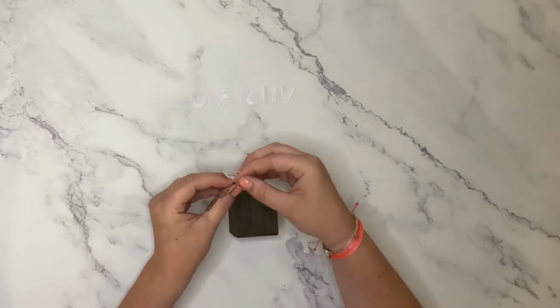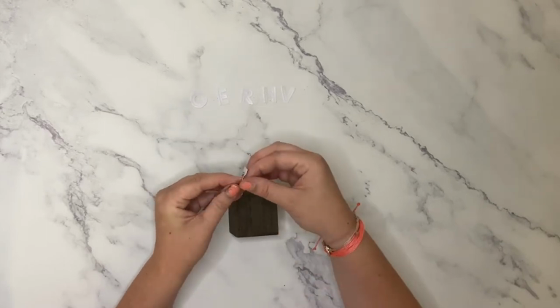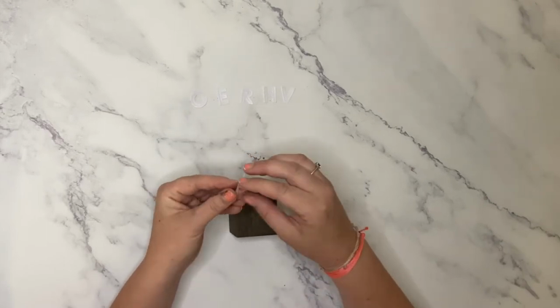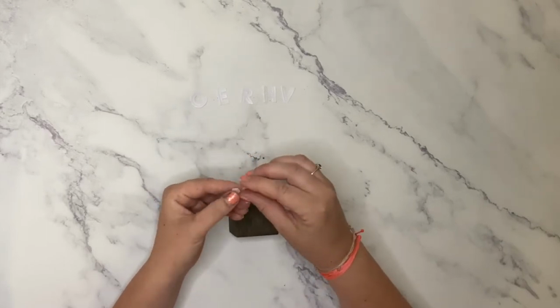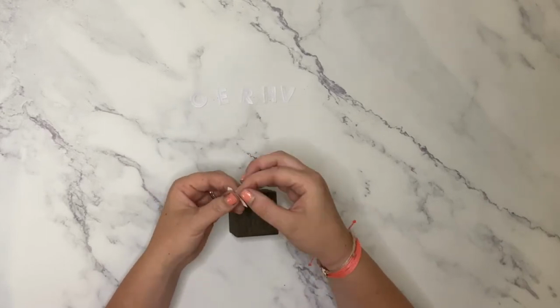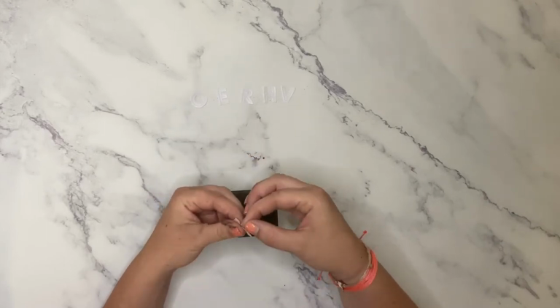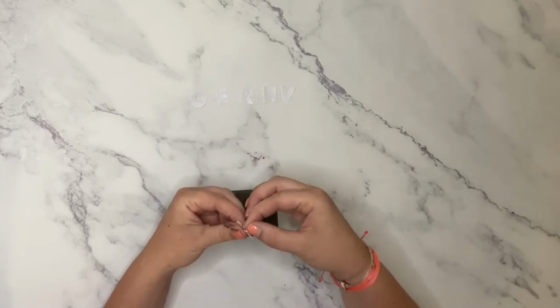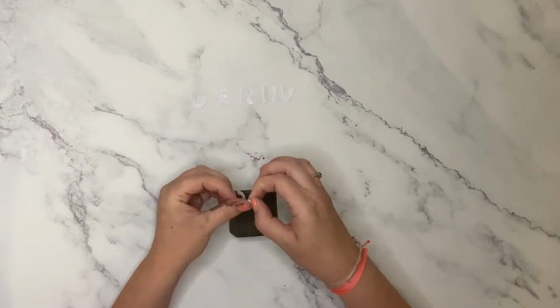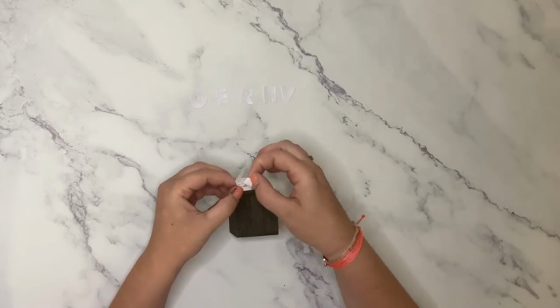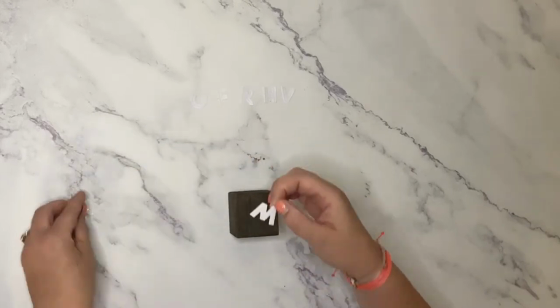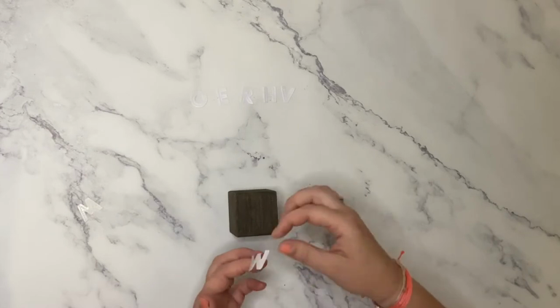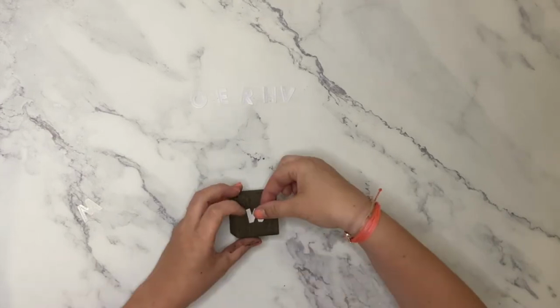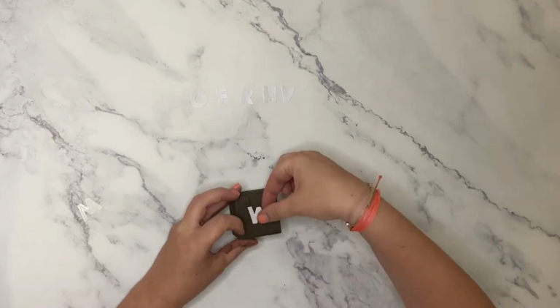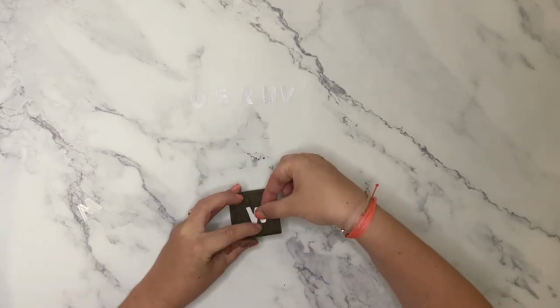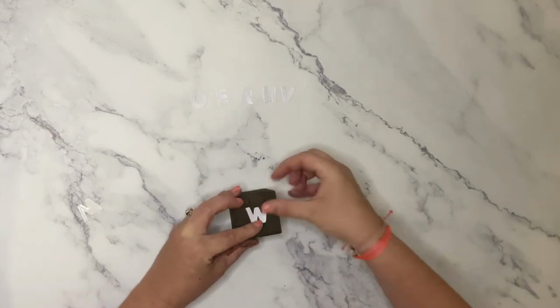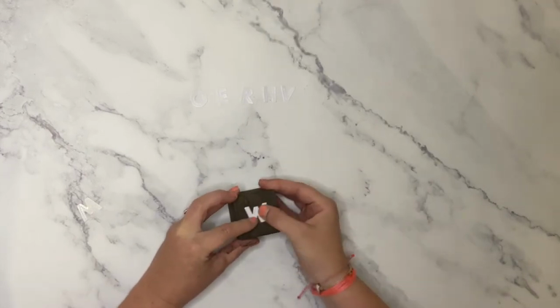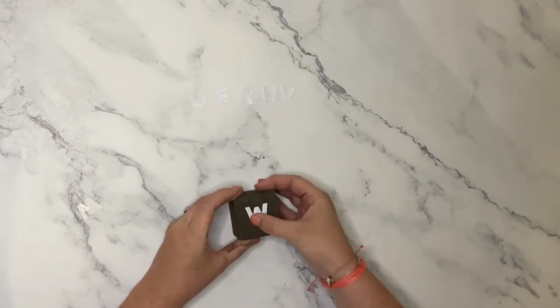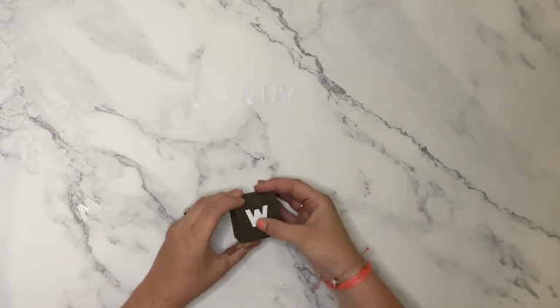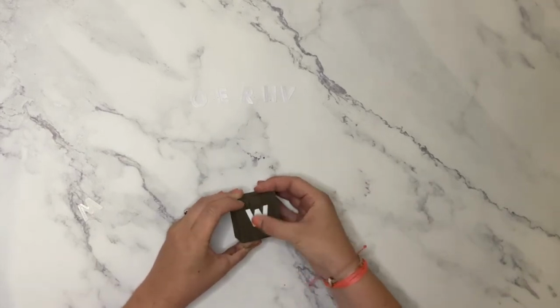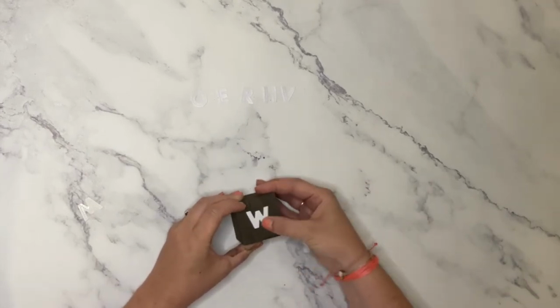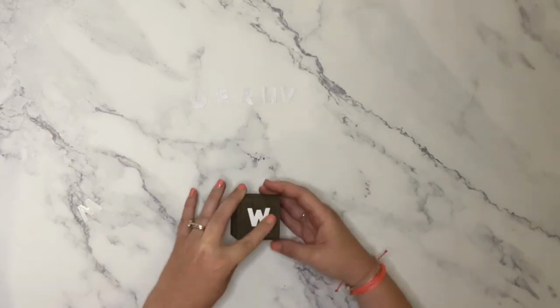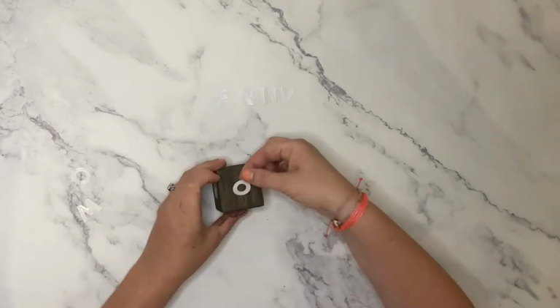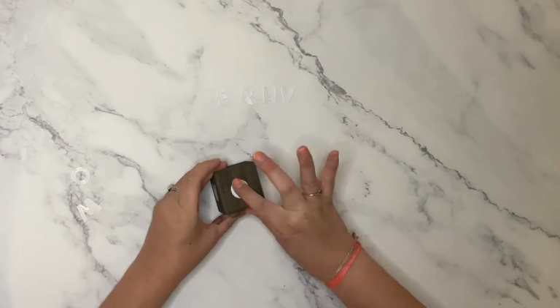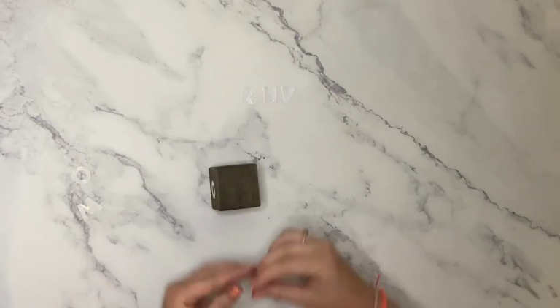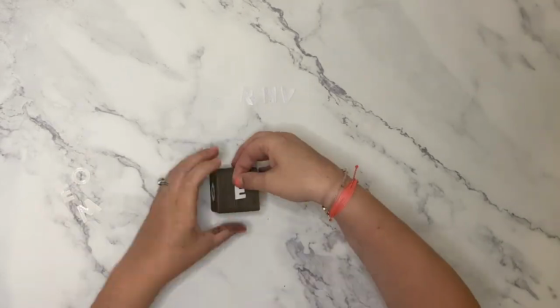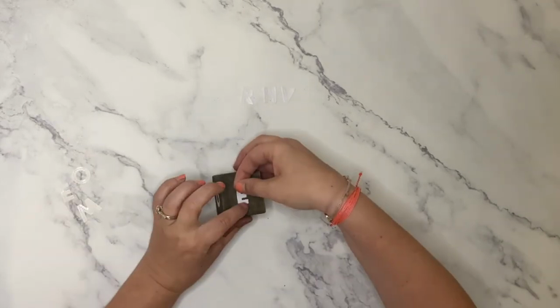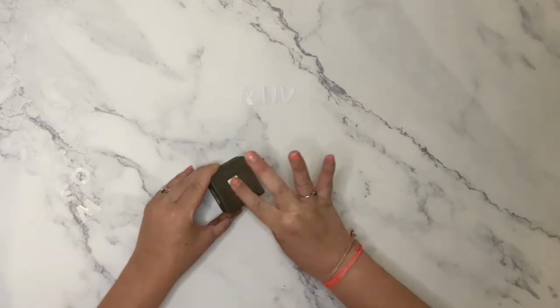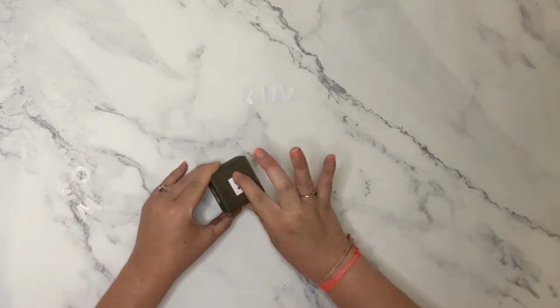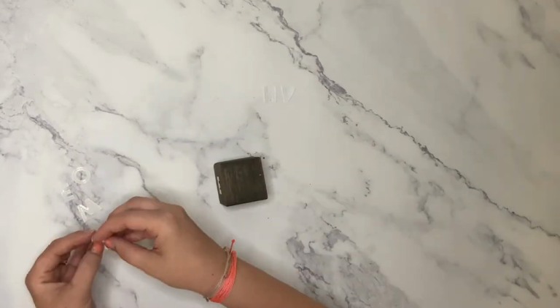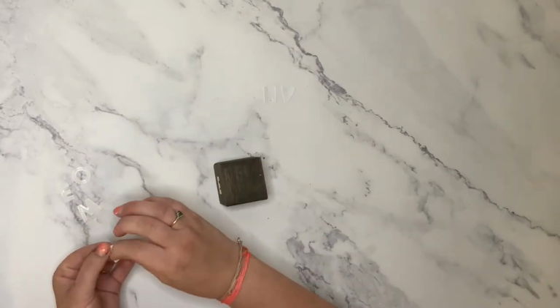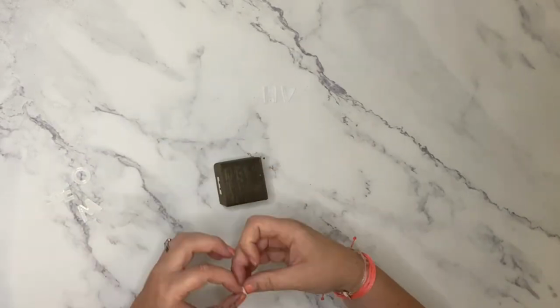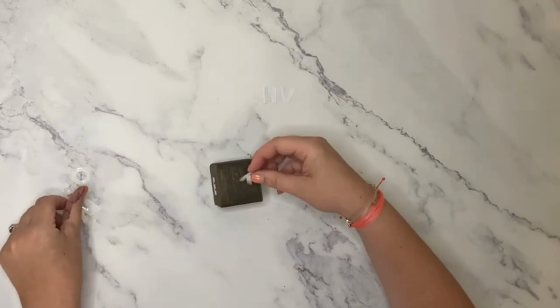Next, I'm simply peeling off the back paper of my vinyl and placing the sticky letter onto the center of the side of the die. This is the putsy part of the project — keep doing that with each side of each die.